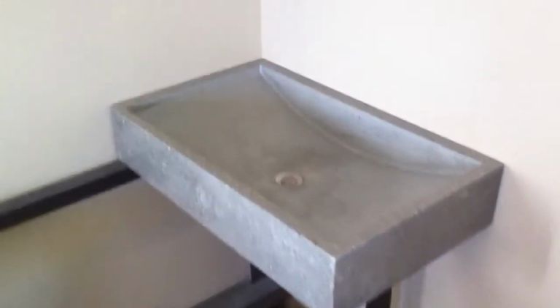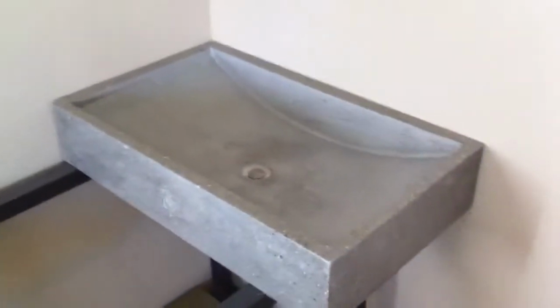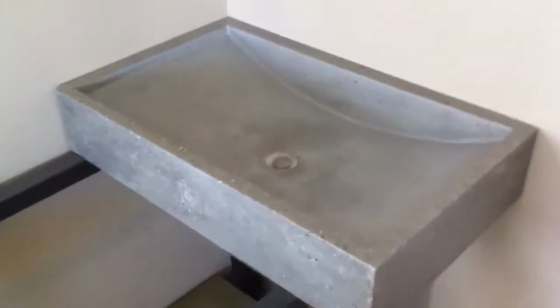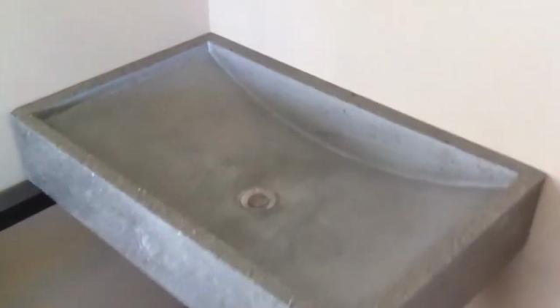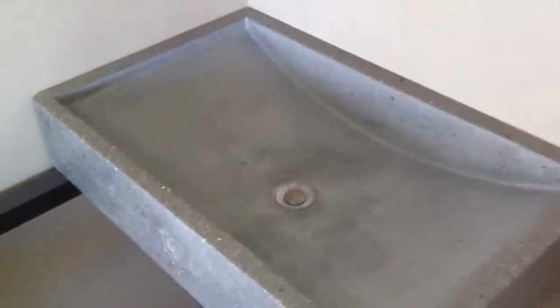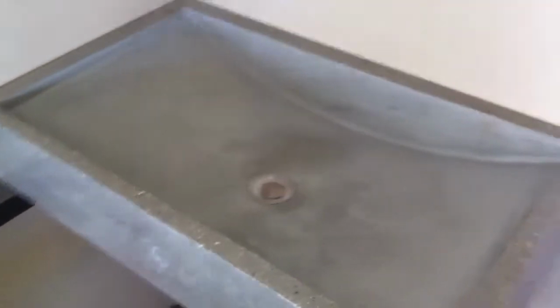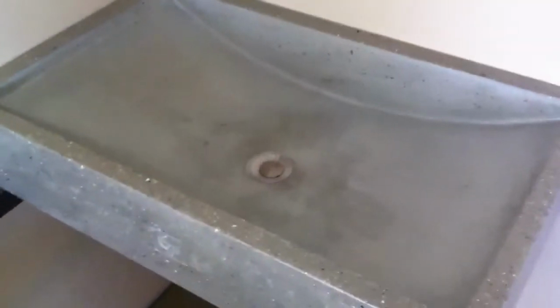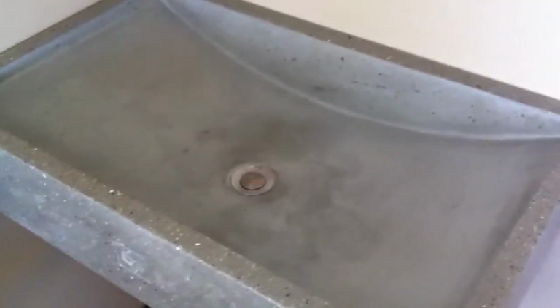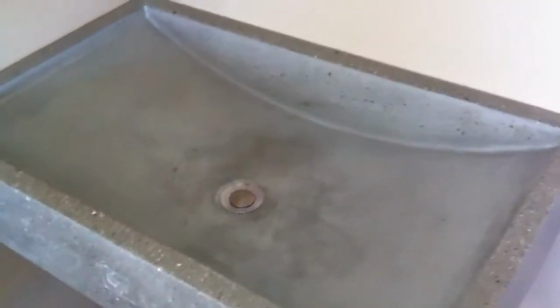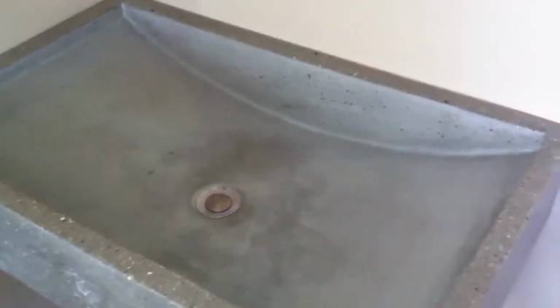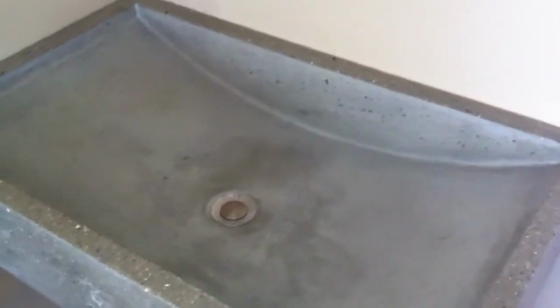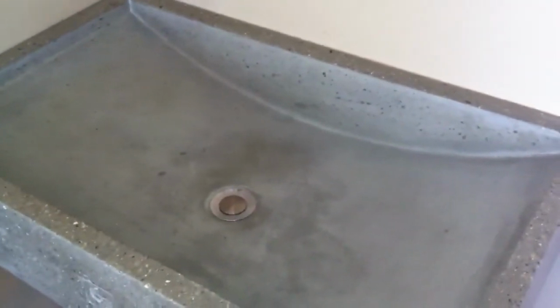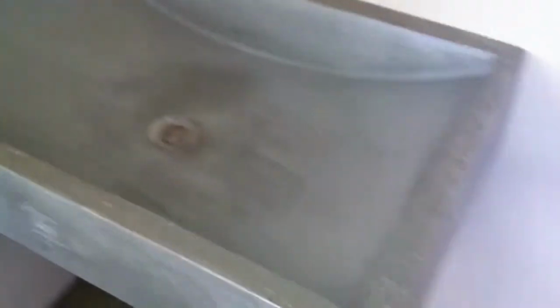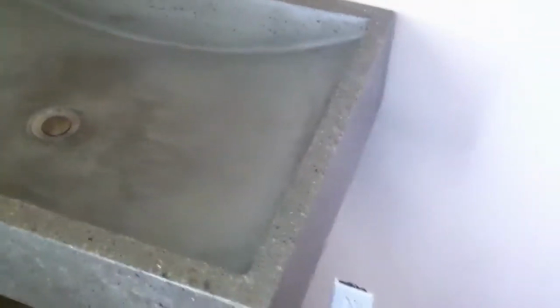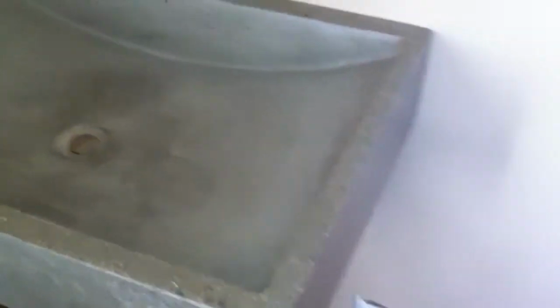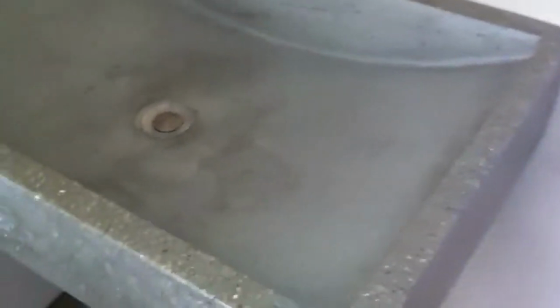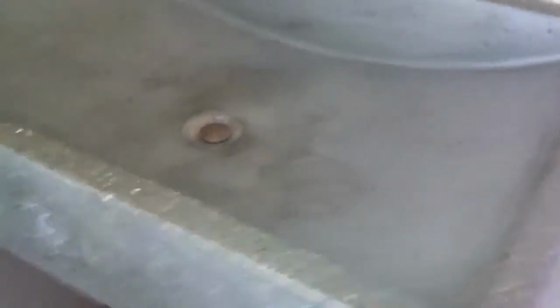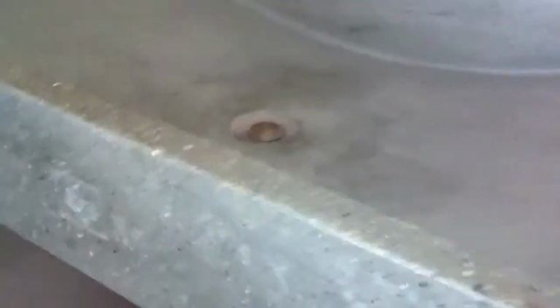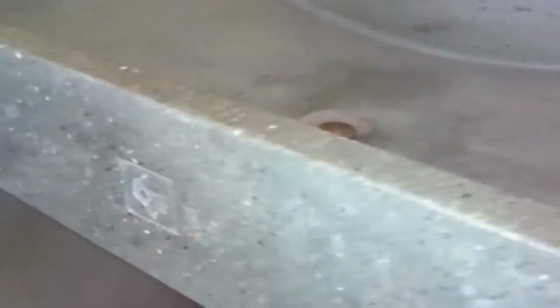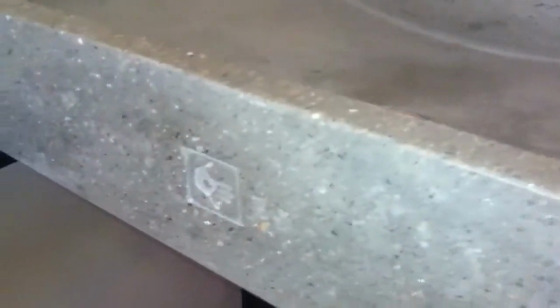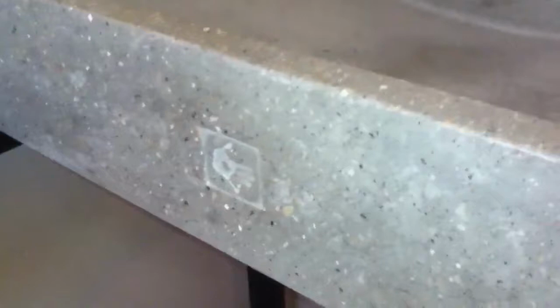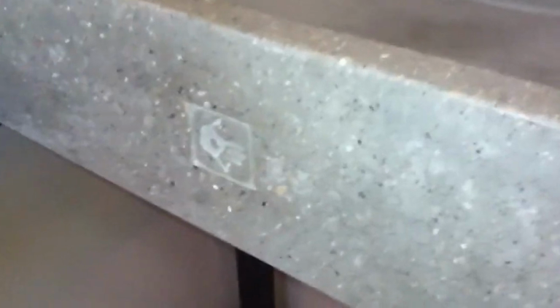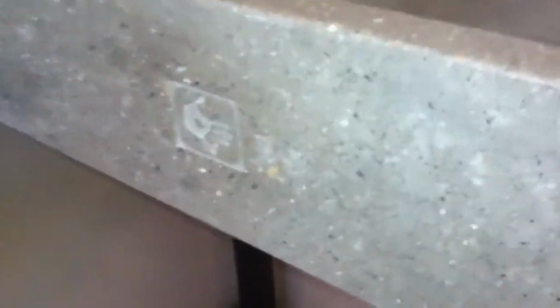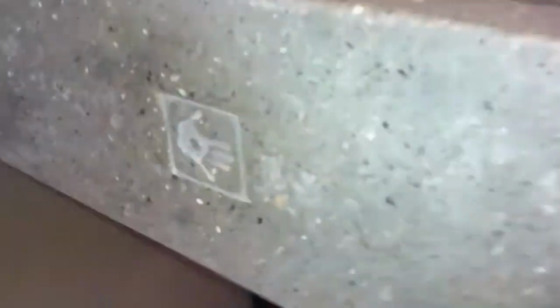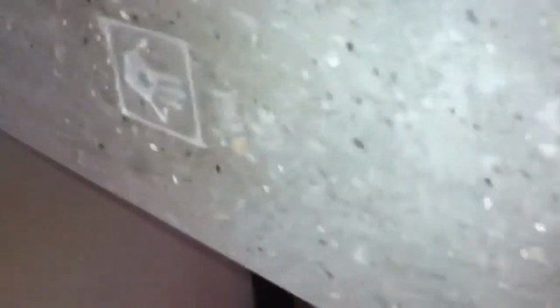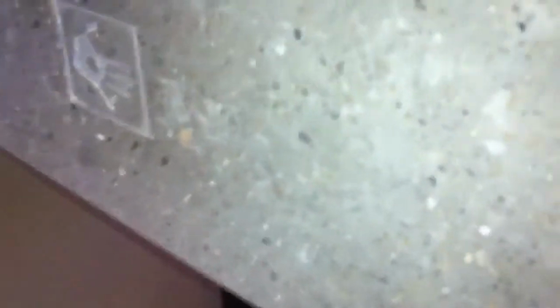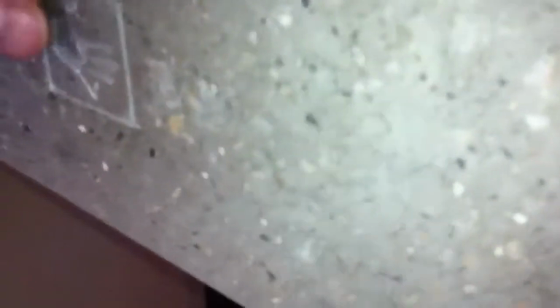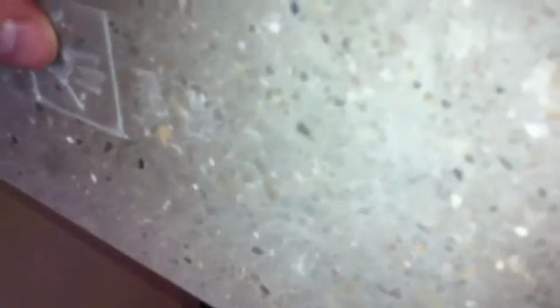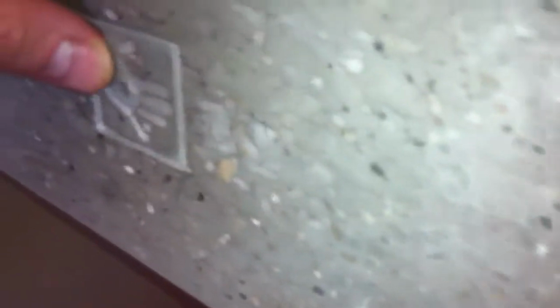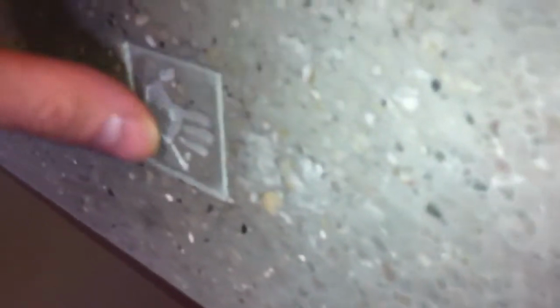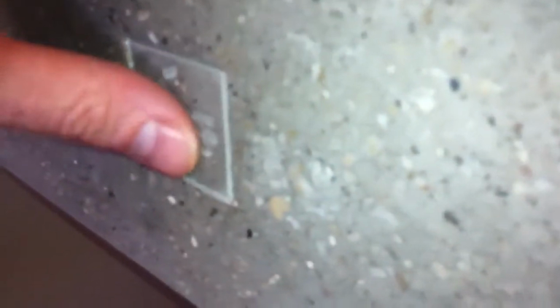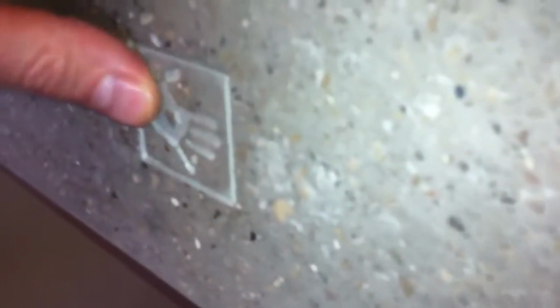A couple of finished concrete sinks using the sink molds. This is from the shallow wave mold — we just made it into a simple vessel by putting a form around it. This is an inlay done with a logo stamp.